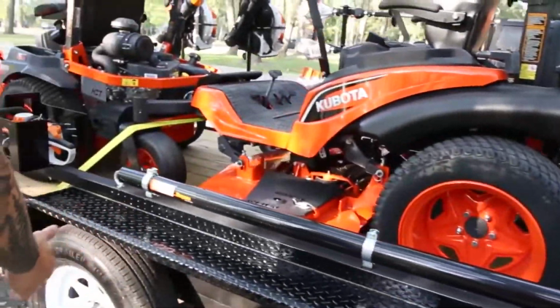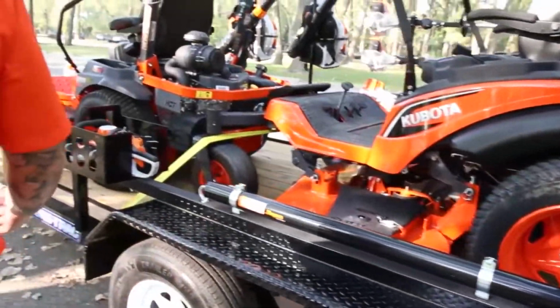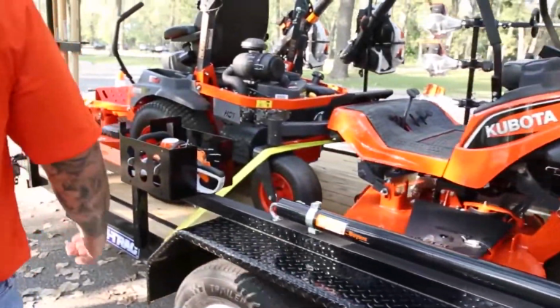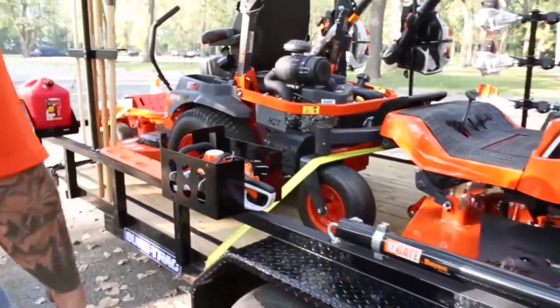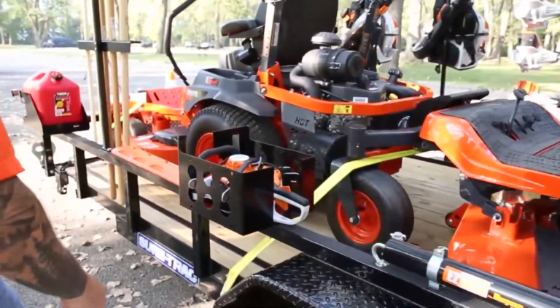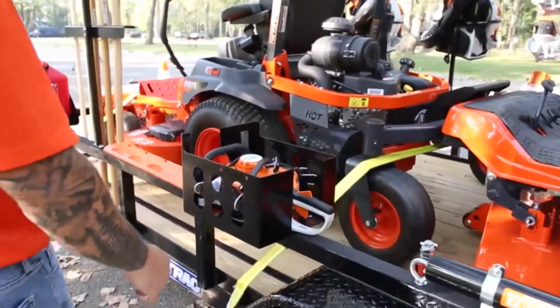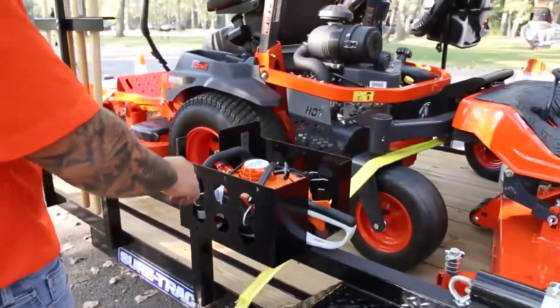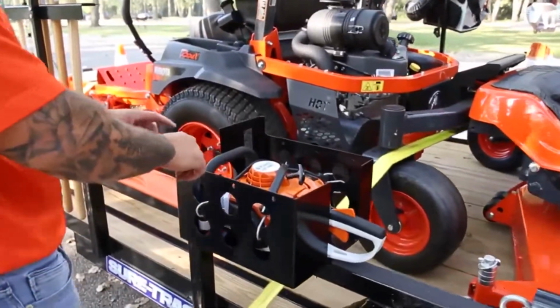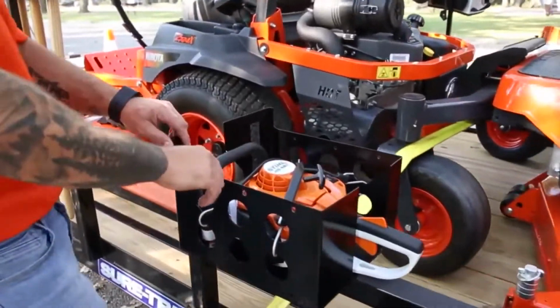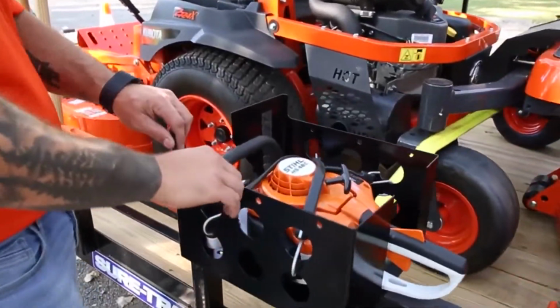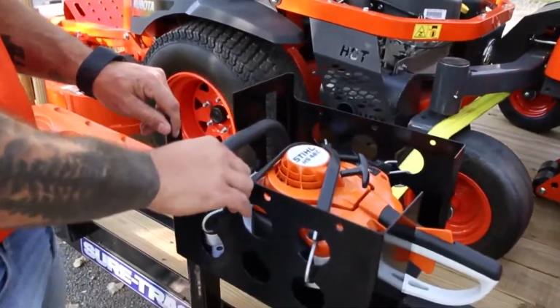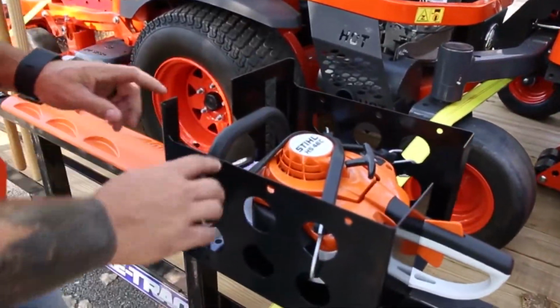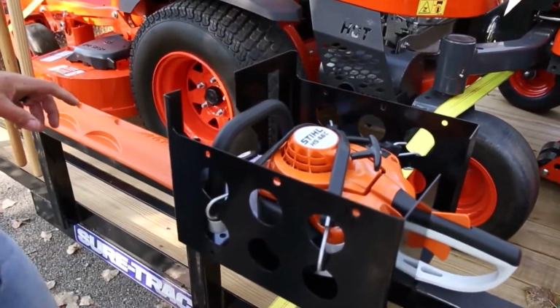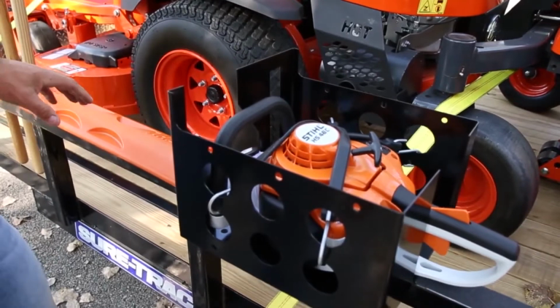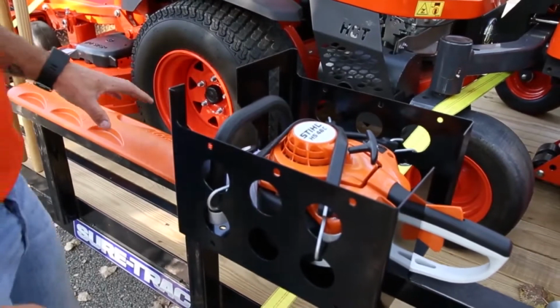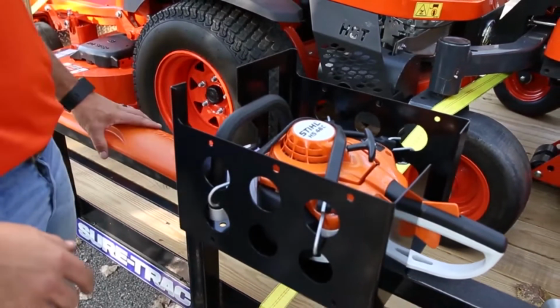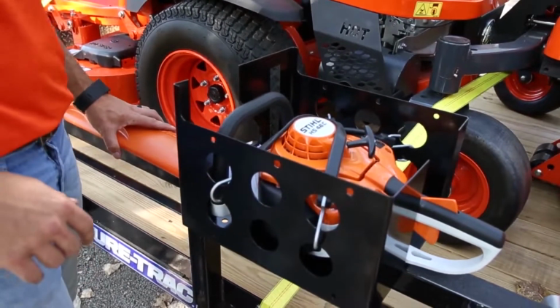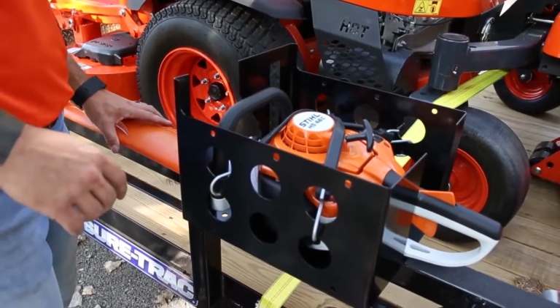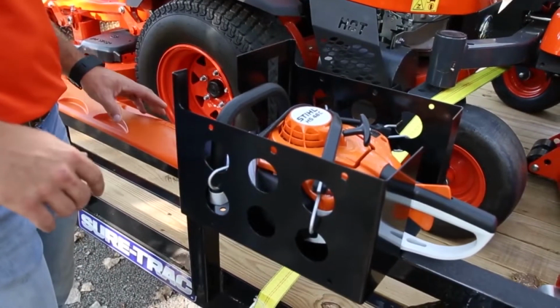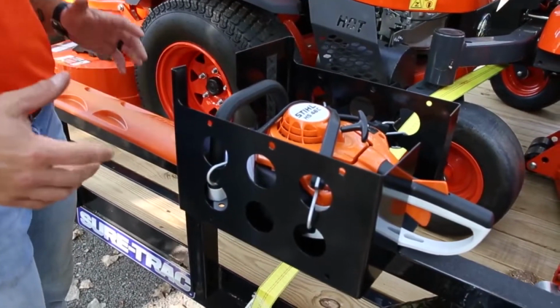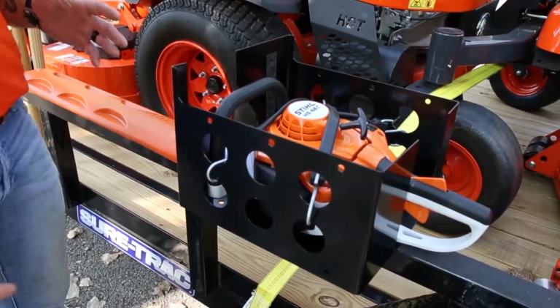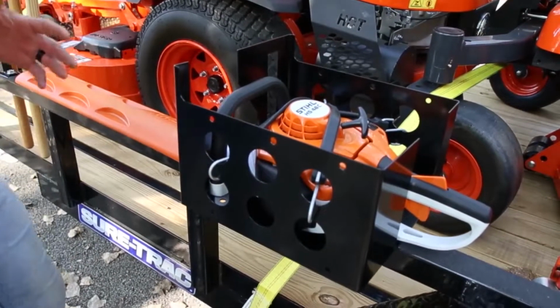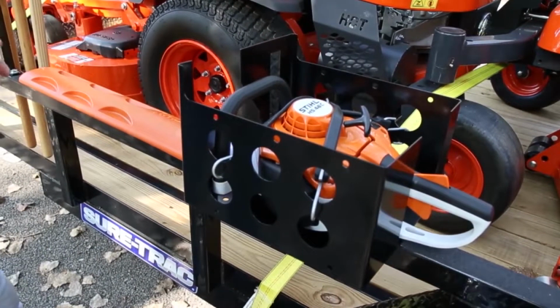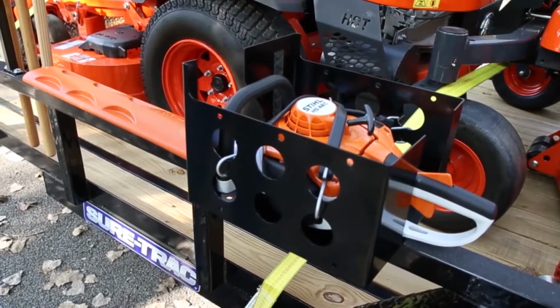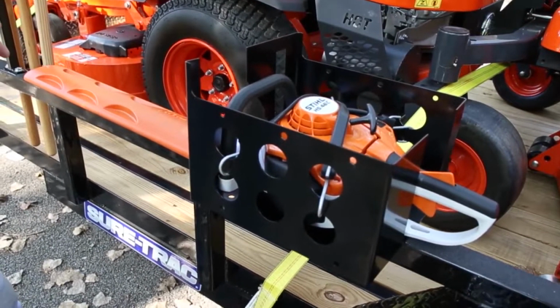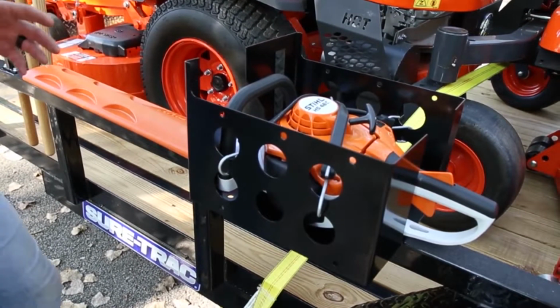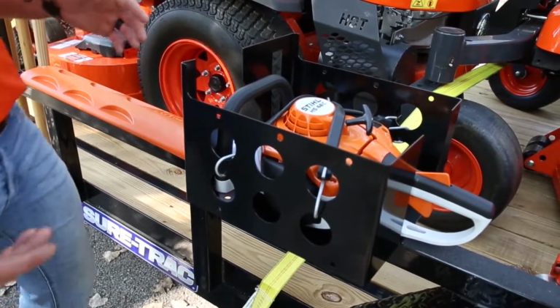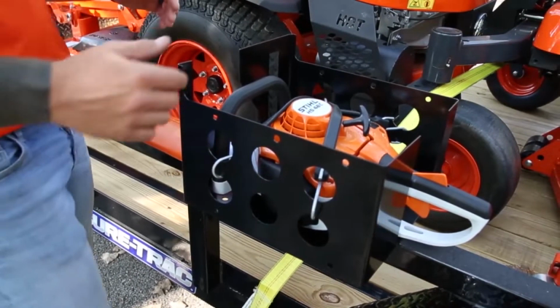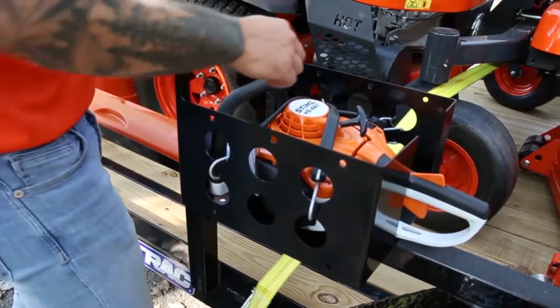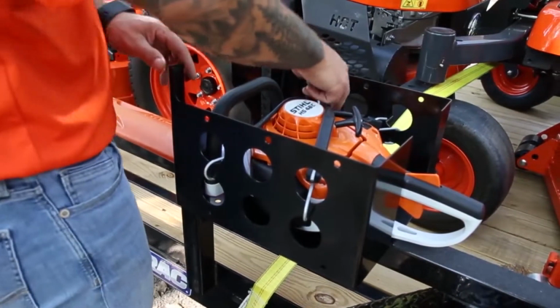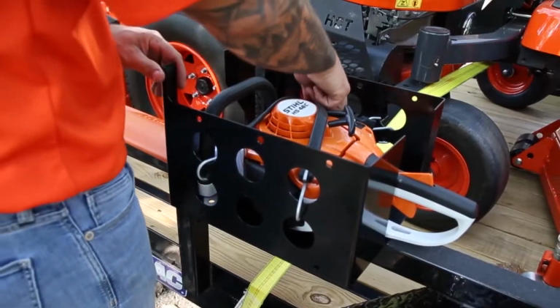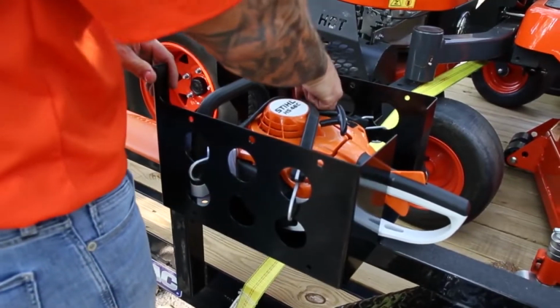Move back over here to the side is our multi-rack, seen here with a hedge trimmer. You can also put a chainsaw or a hand blower in here, and they're secured with these rubber straps.